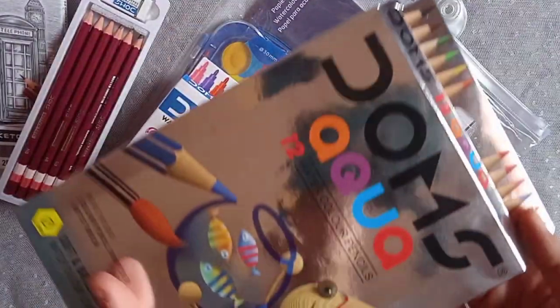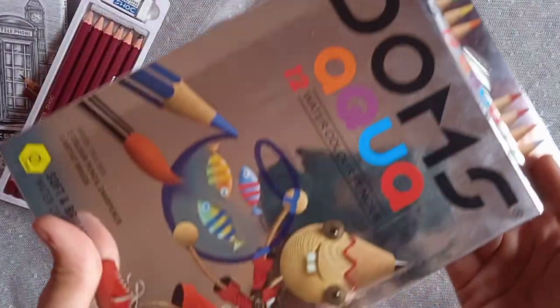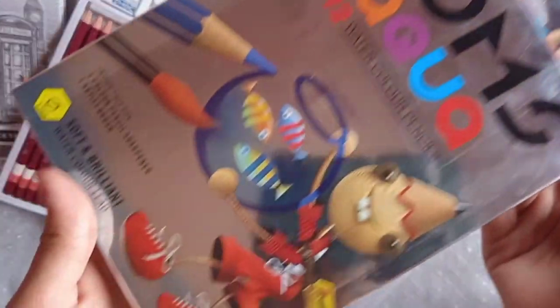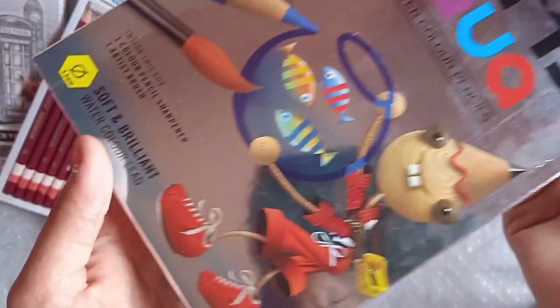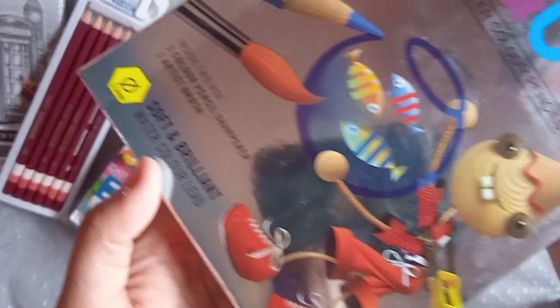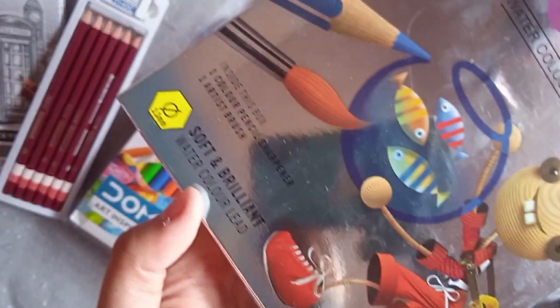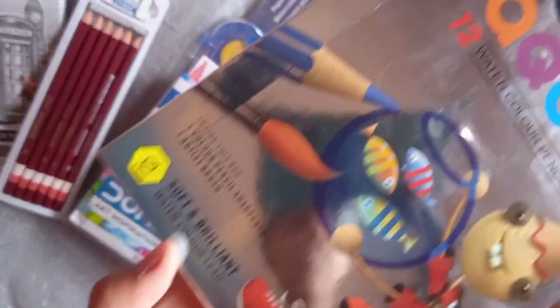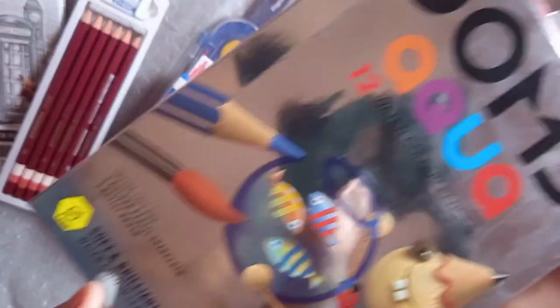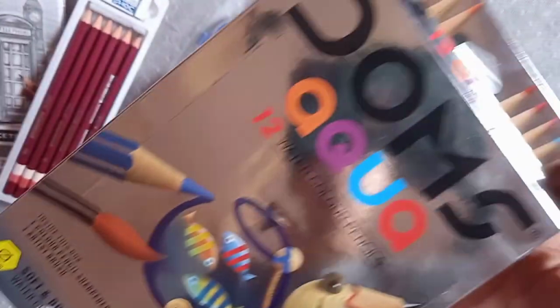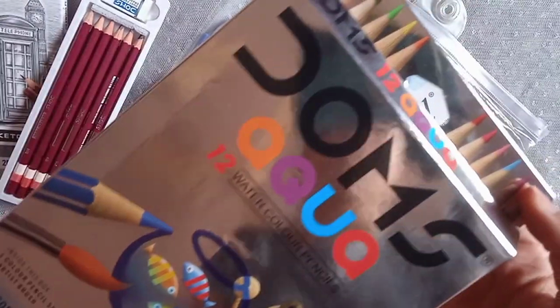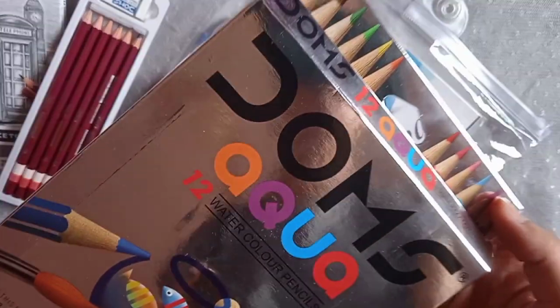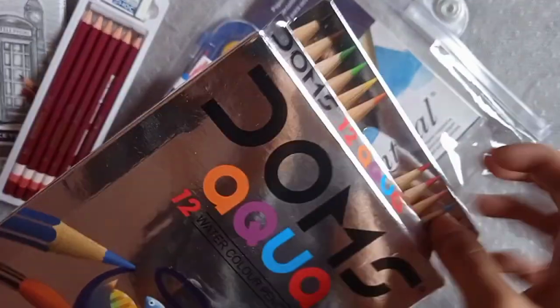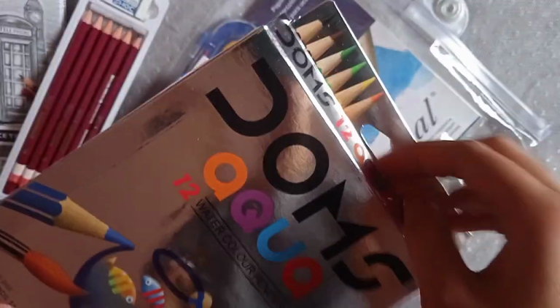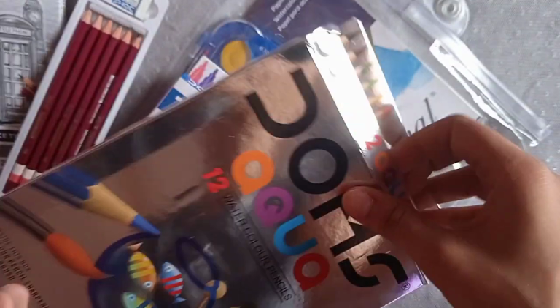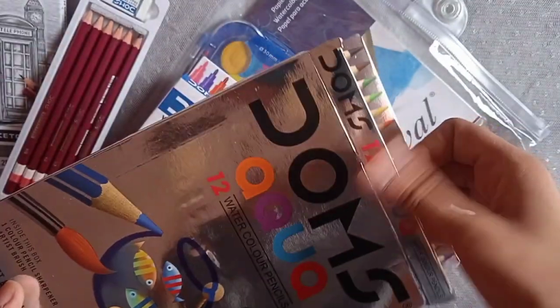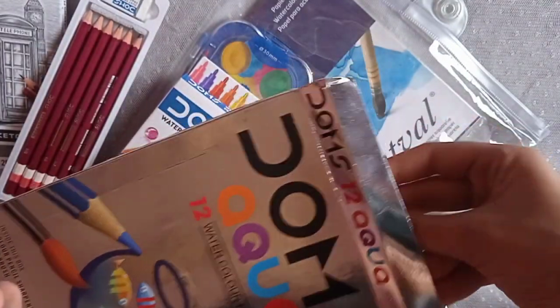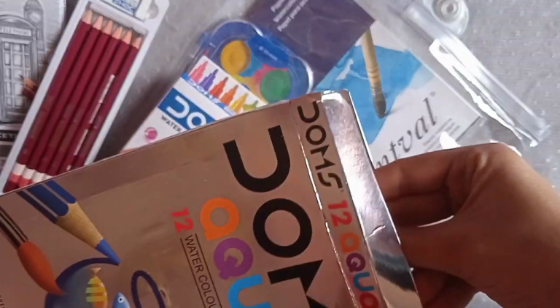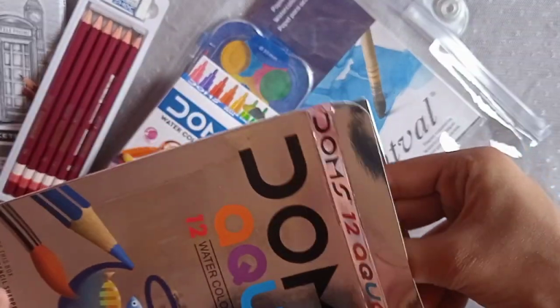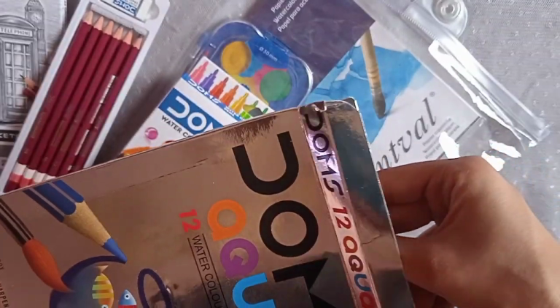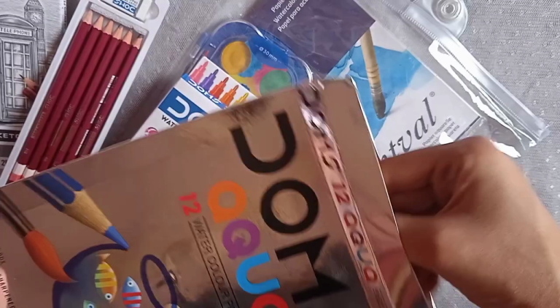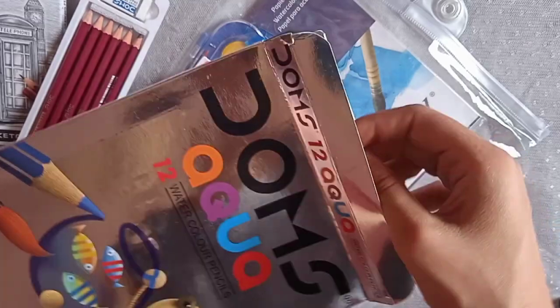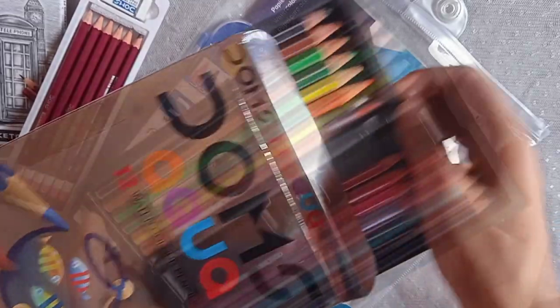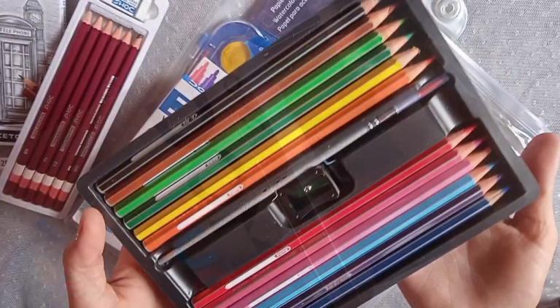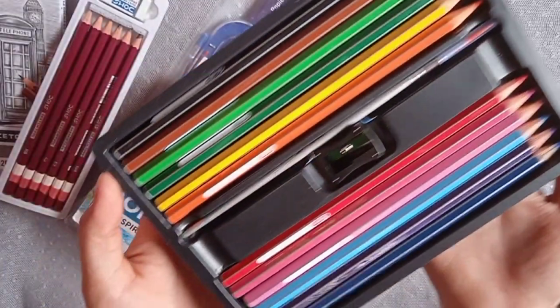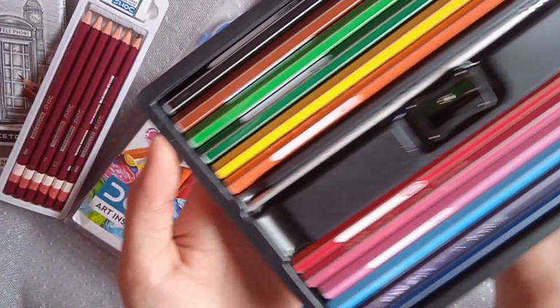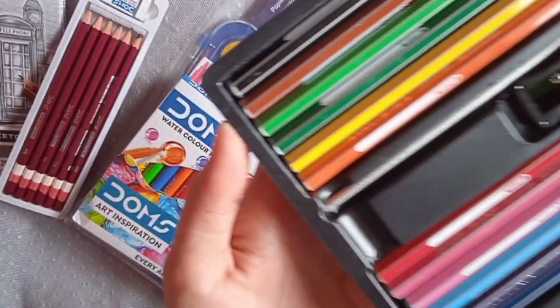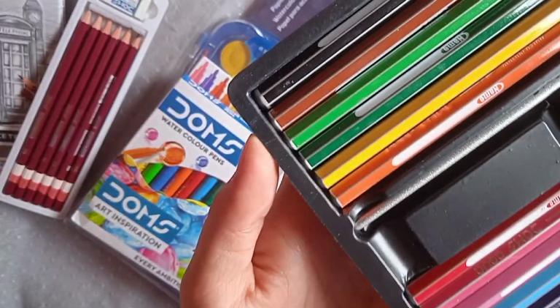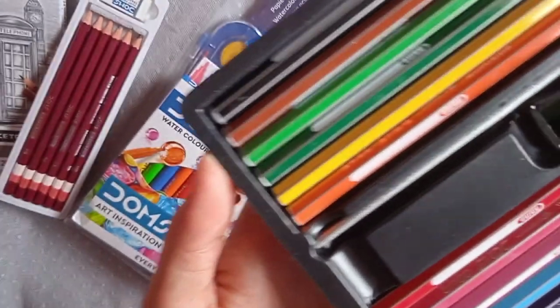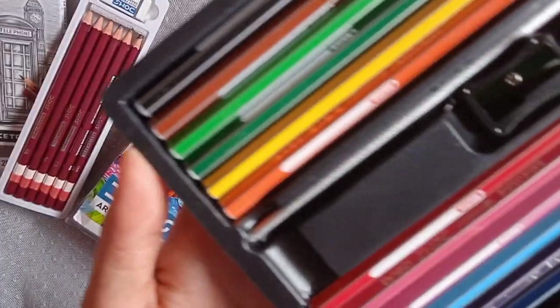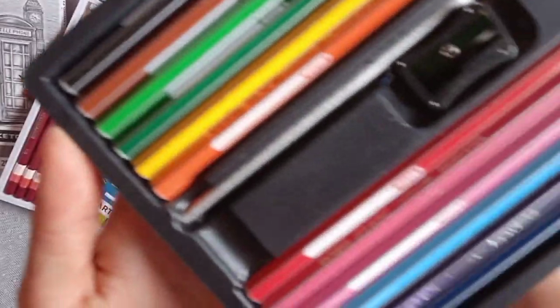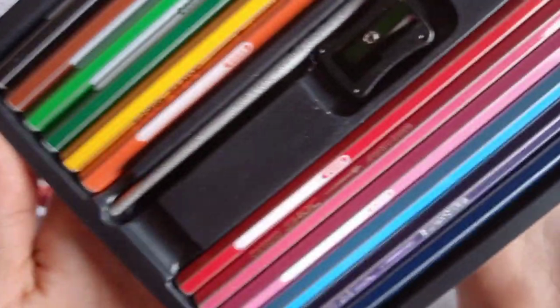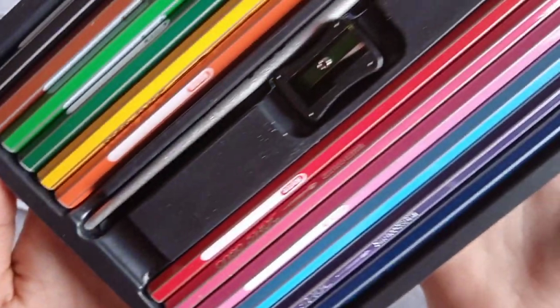The next product is the aqua watercolor pencils. There are 12 color pencils, a sharpener and a brush.